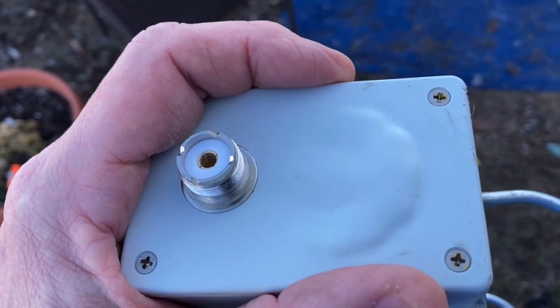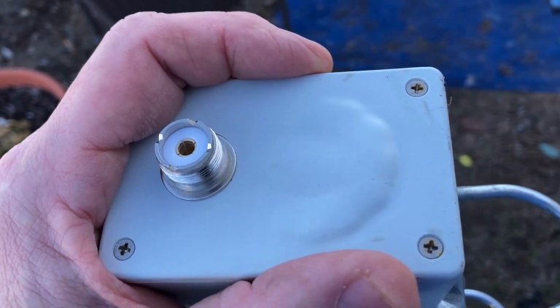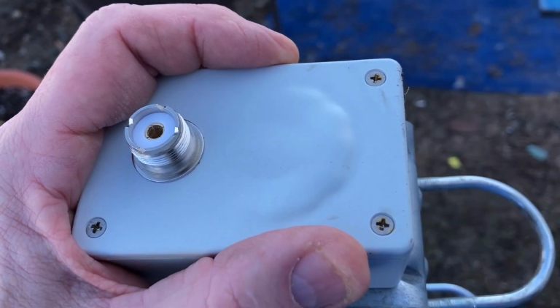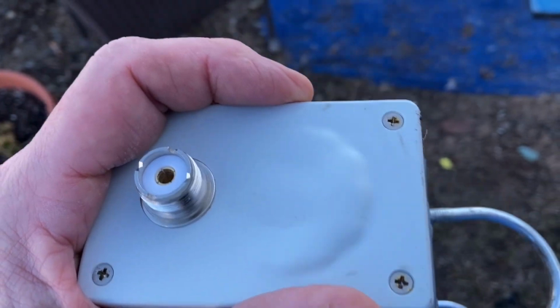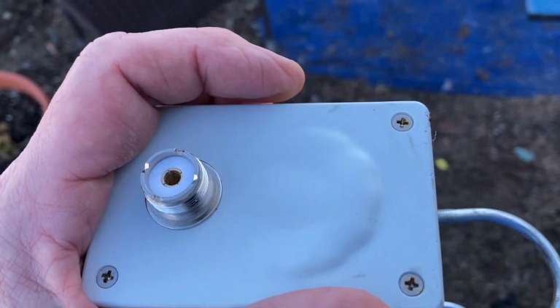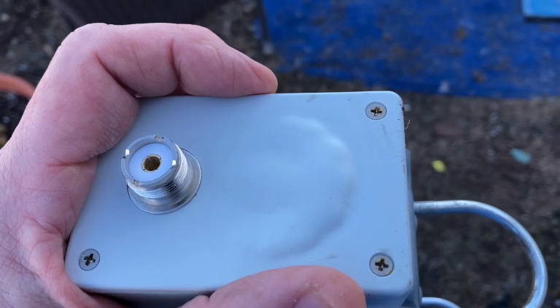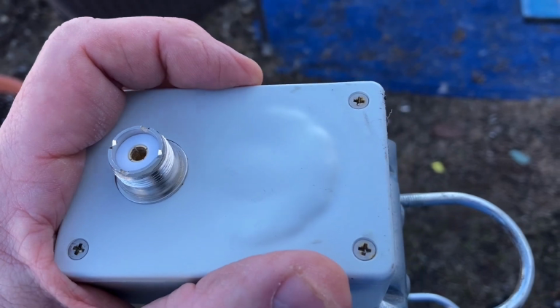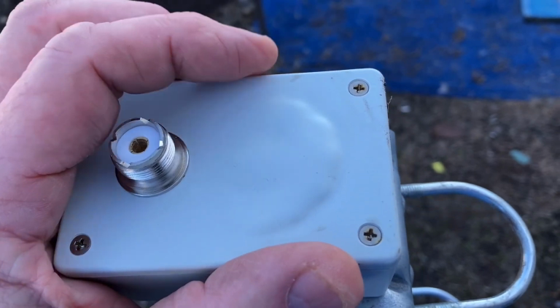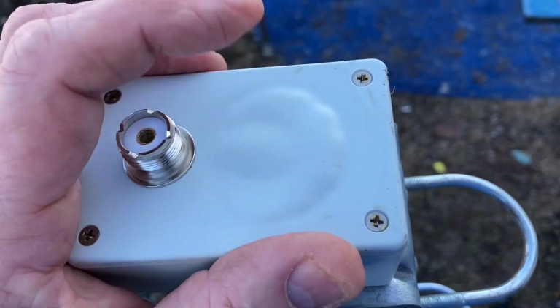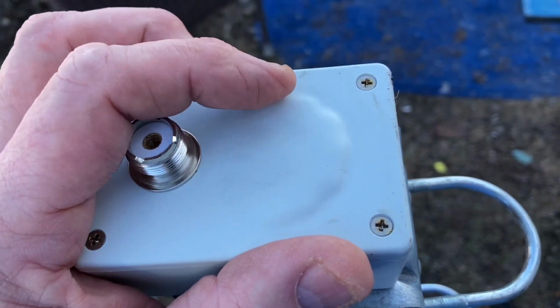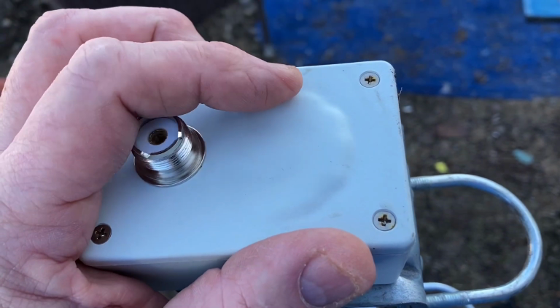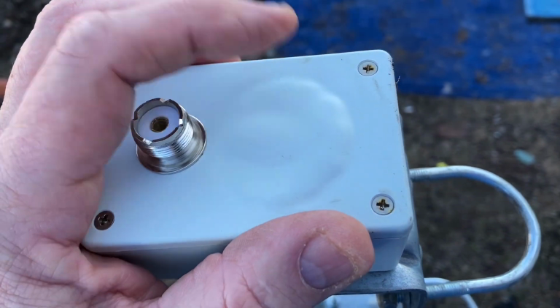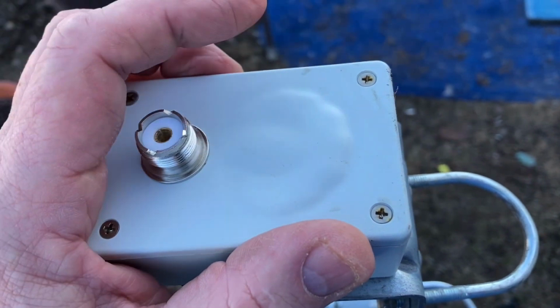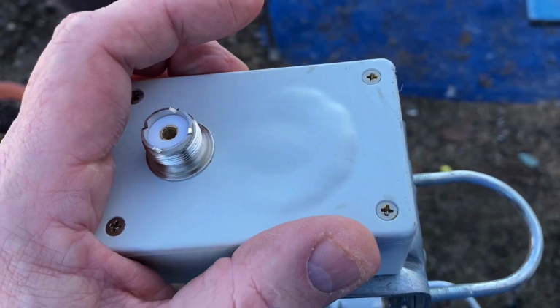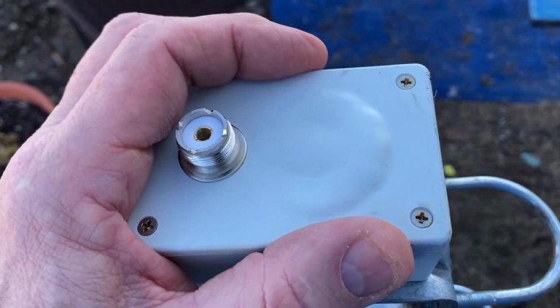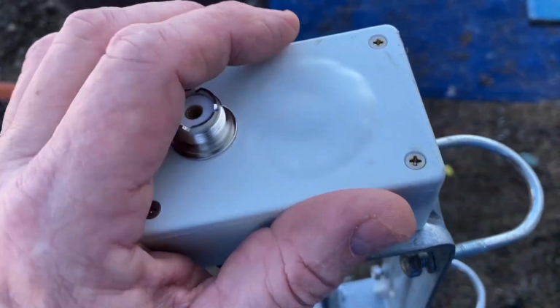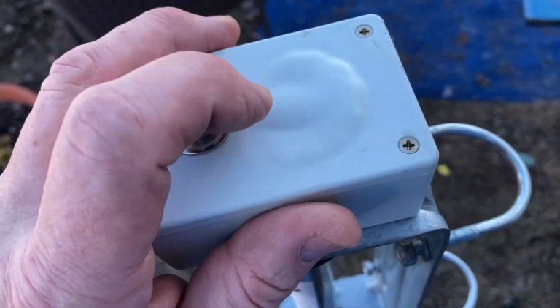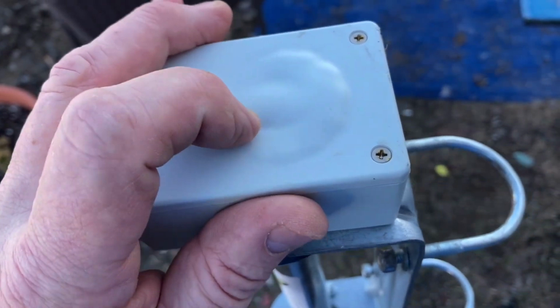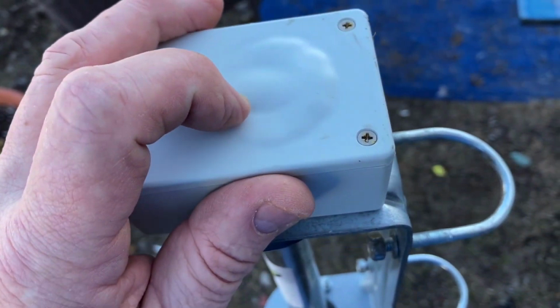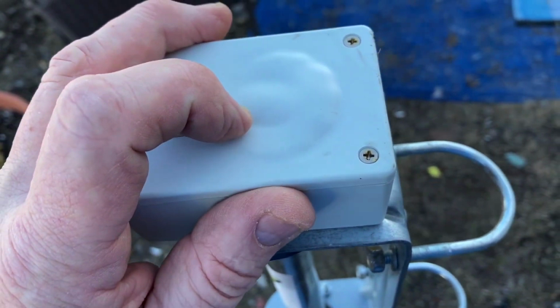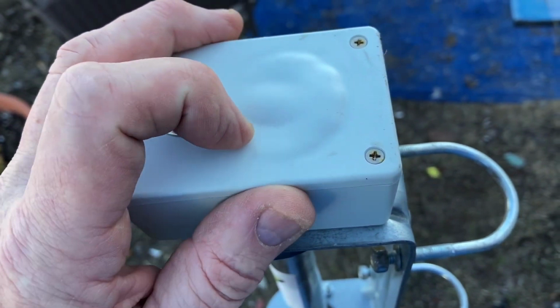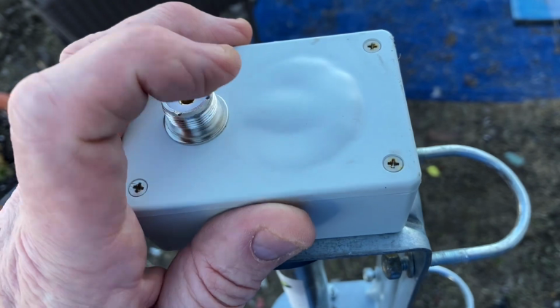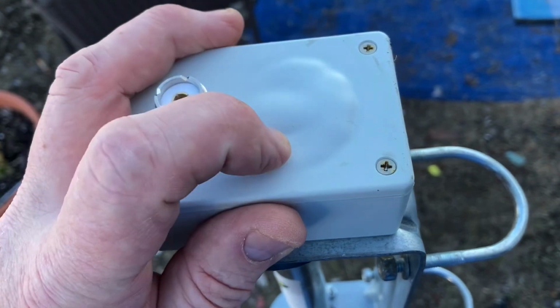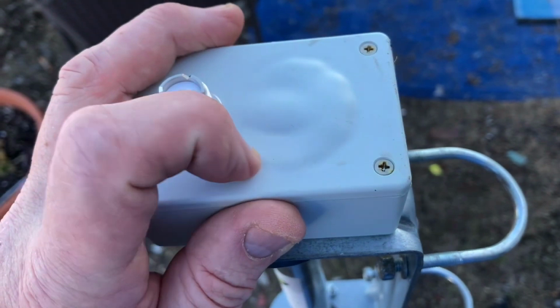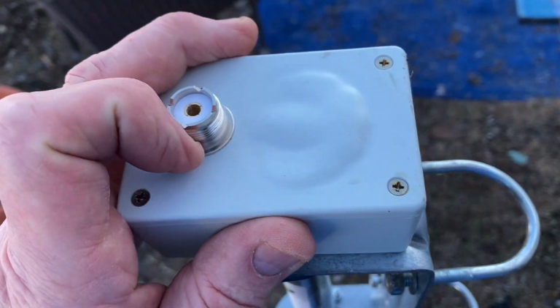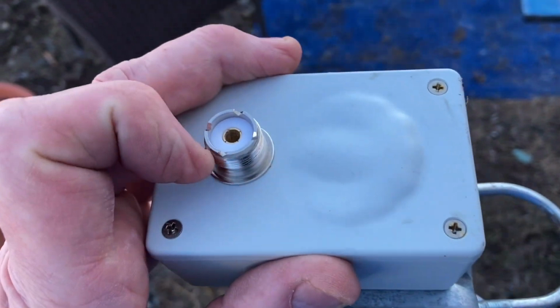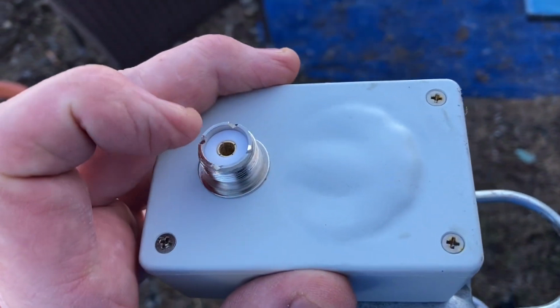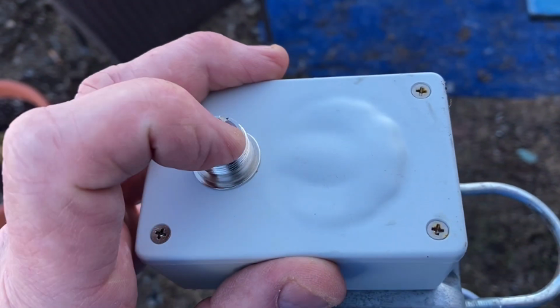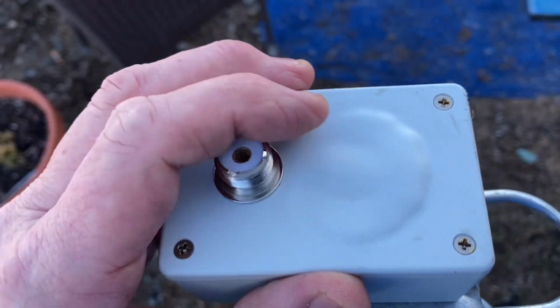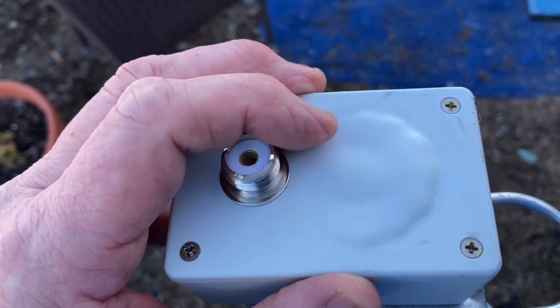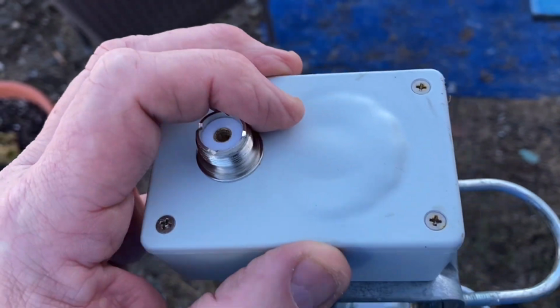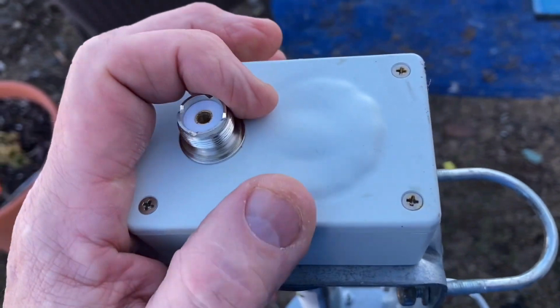This Sigma X80 vertical works good, like I said, on 30 through 6 — it works really good. I made a contact this morning to Guam, and all of a sudden the antenna just went dead. It wouldn't do crap.